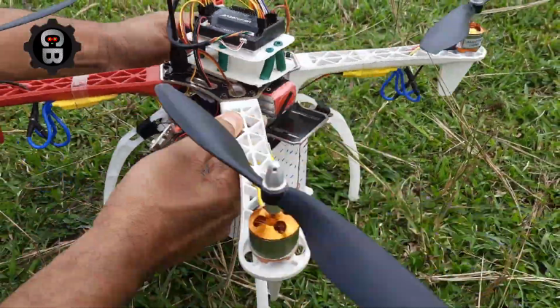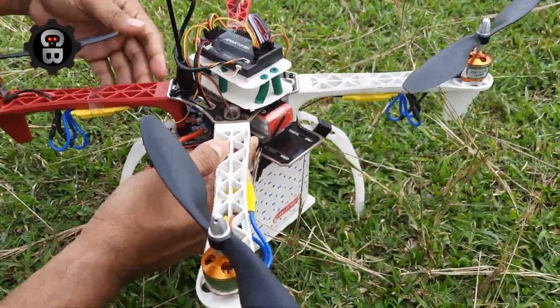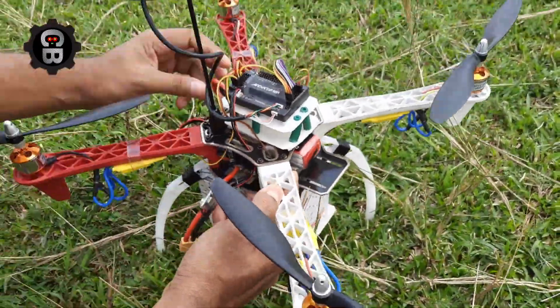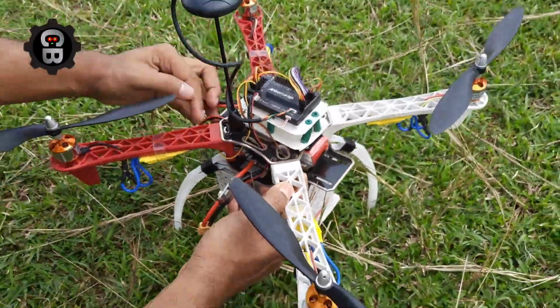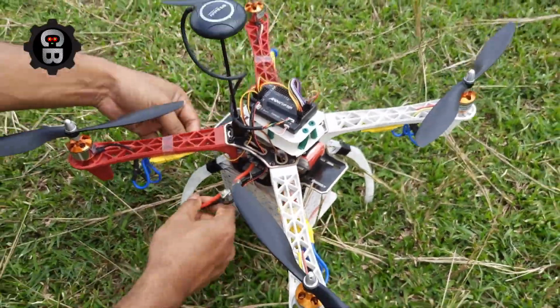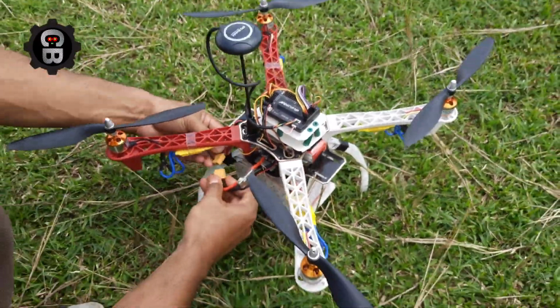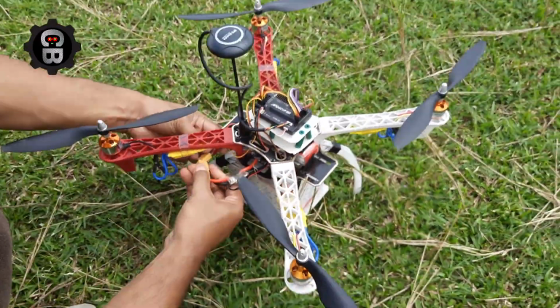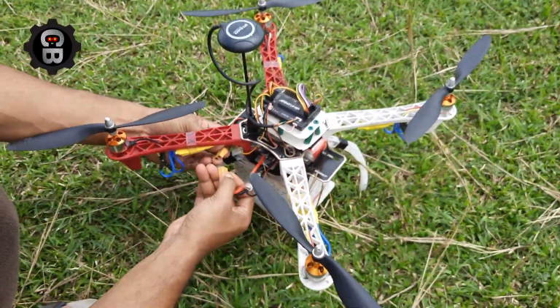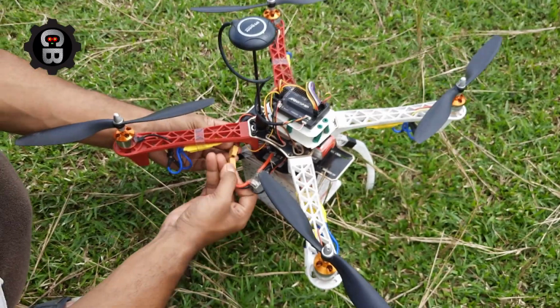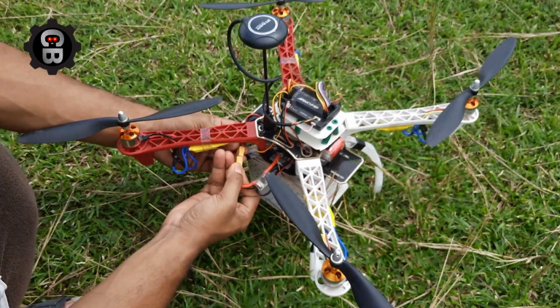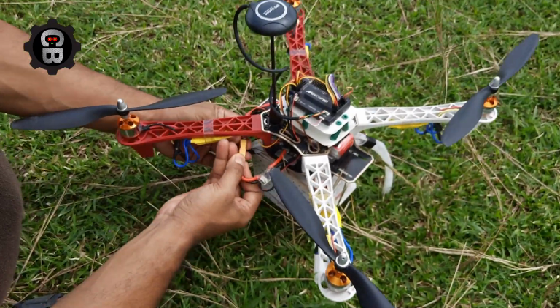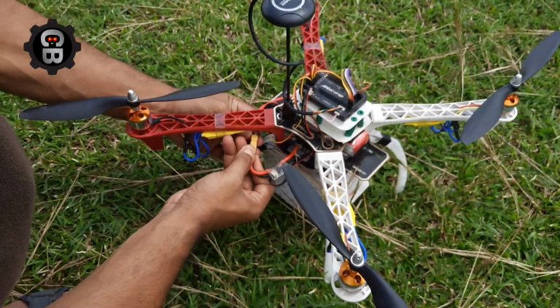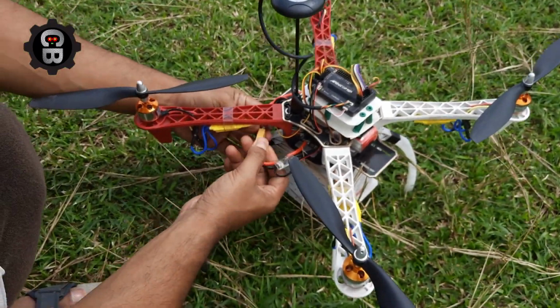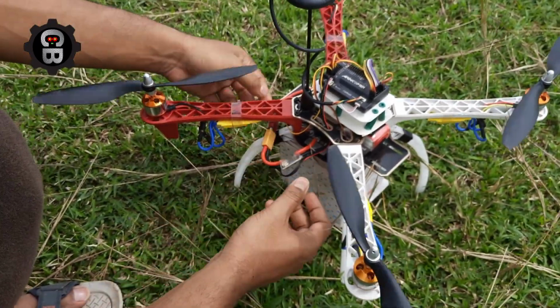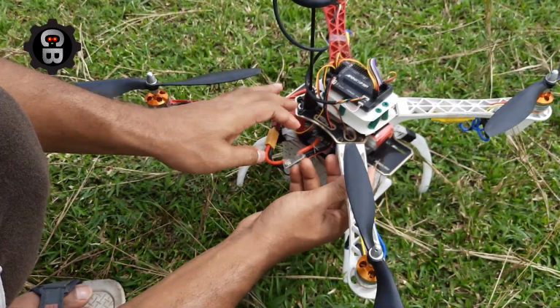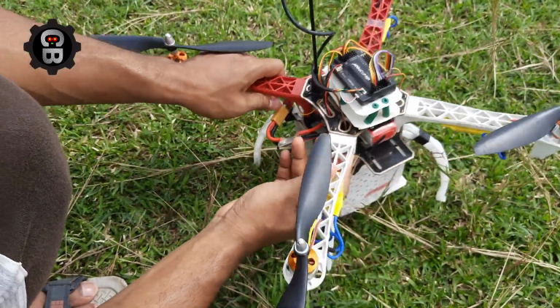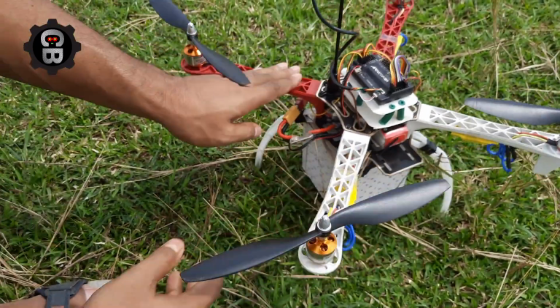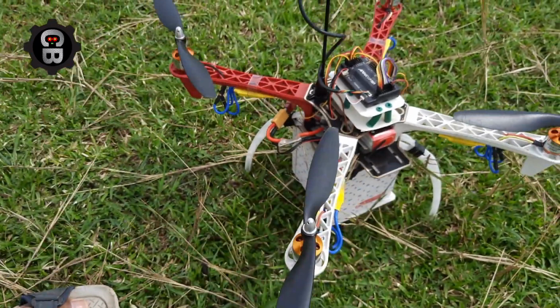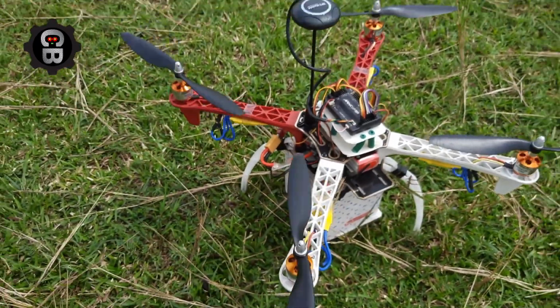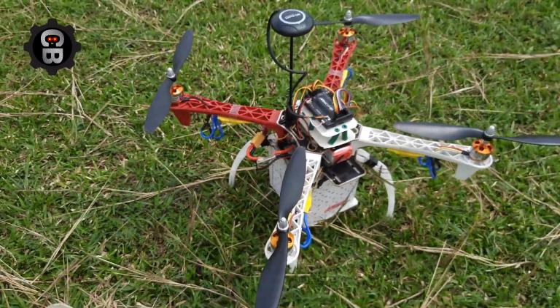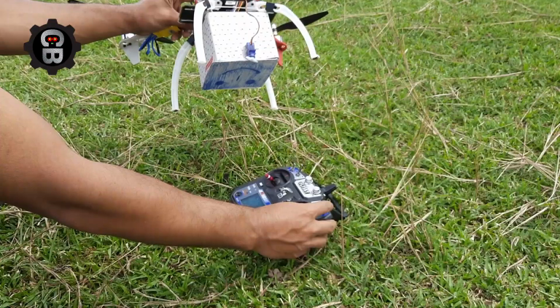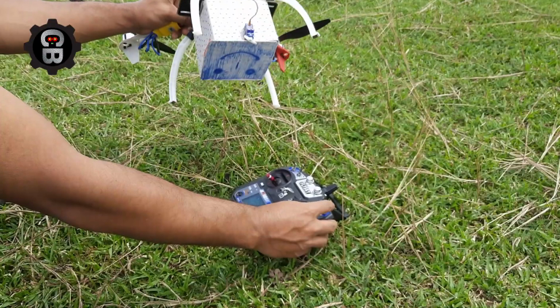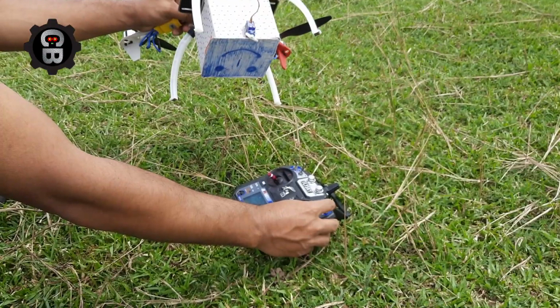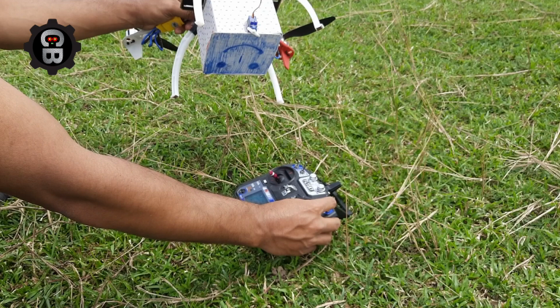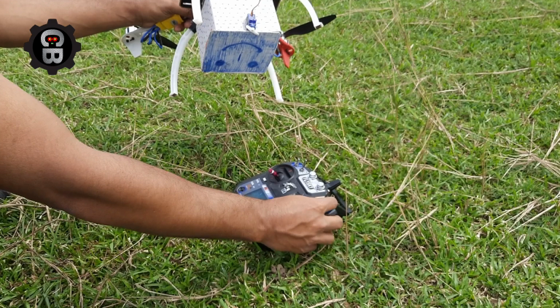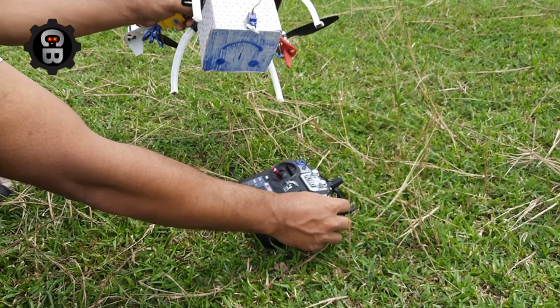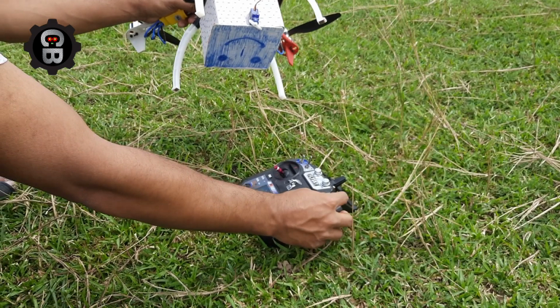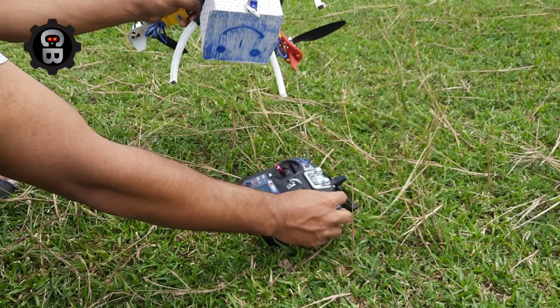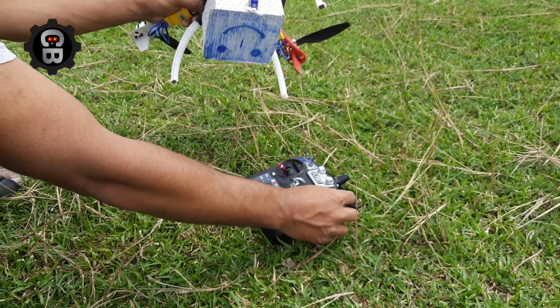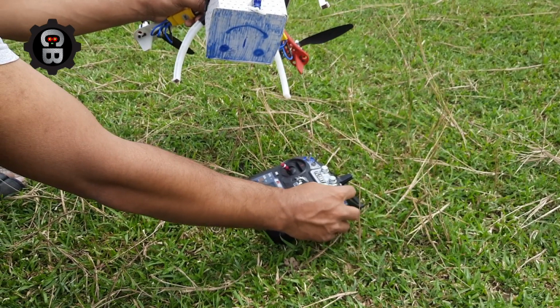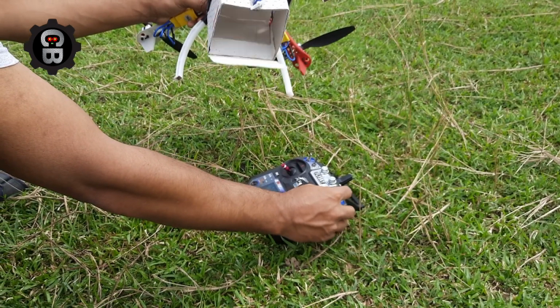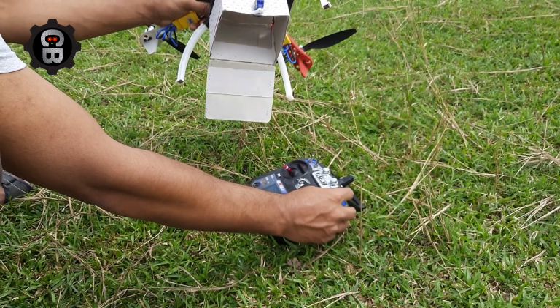Now we will connect the battery and we will check if we are able to control that servo motor or not. Yes, it is working properly.